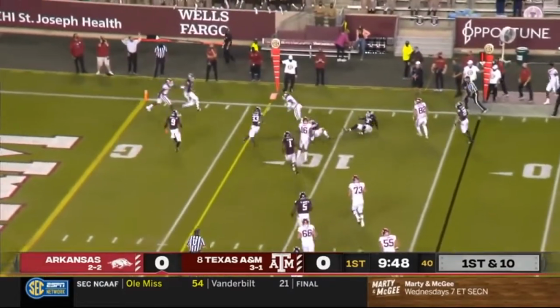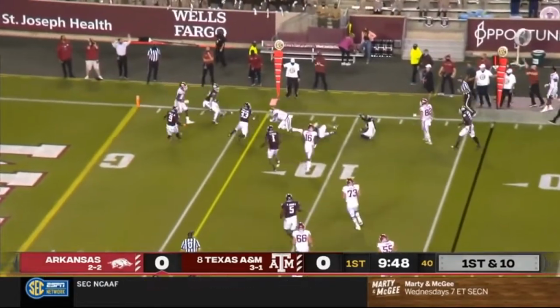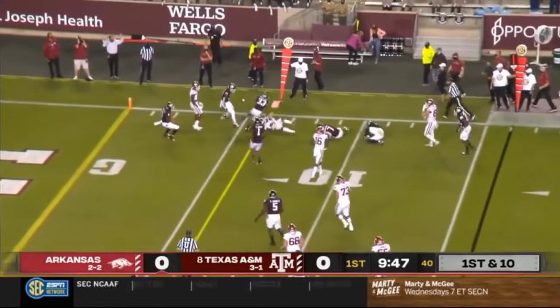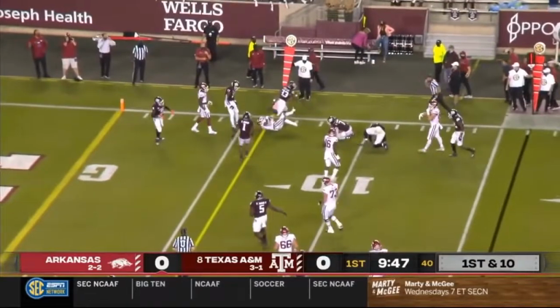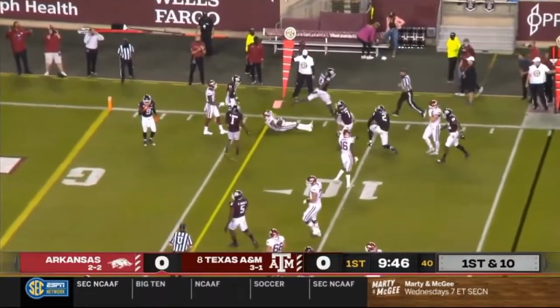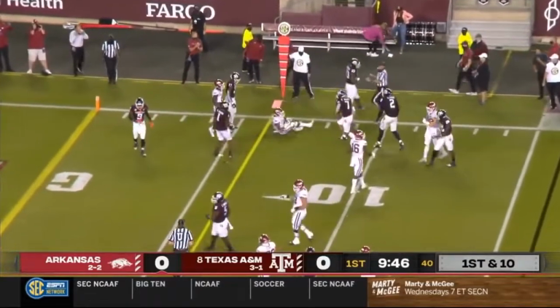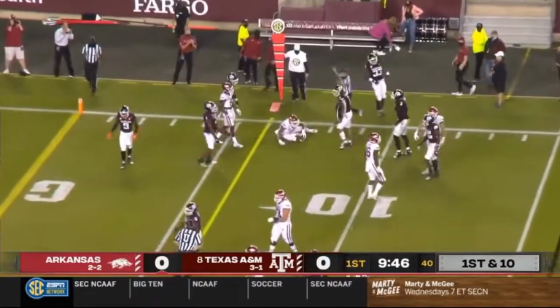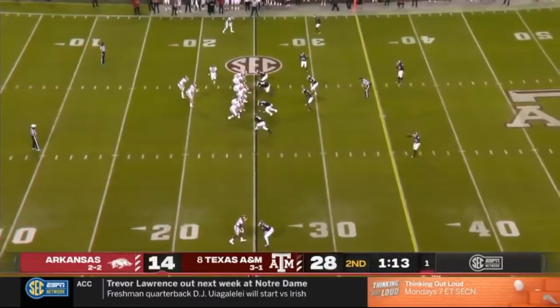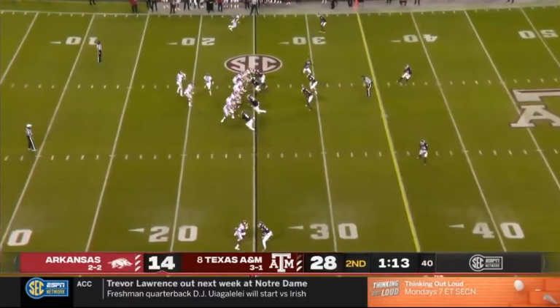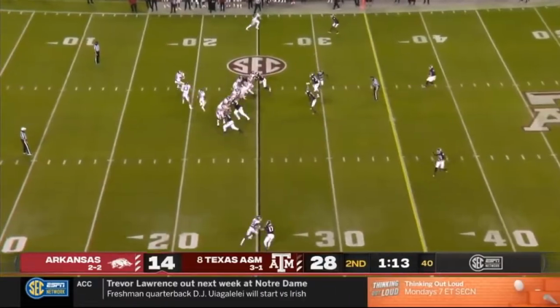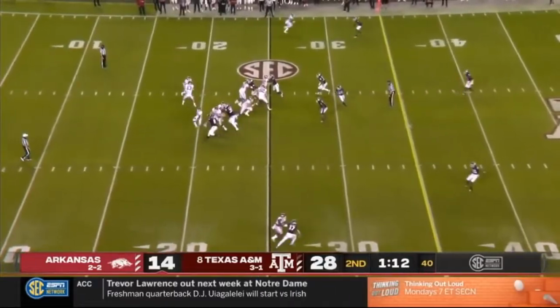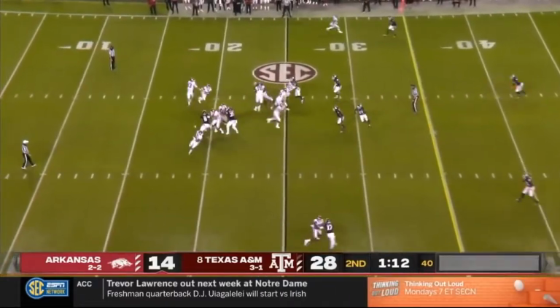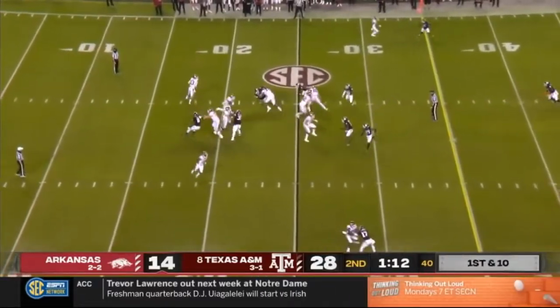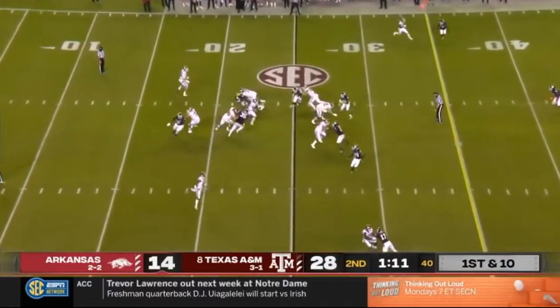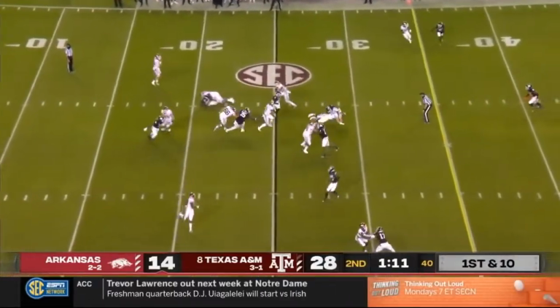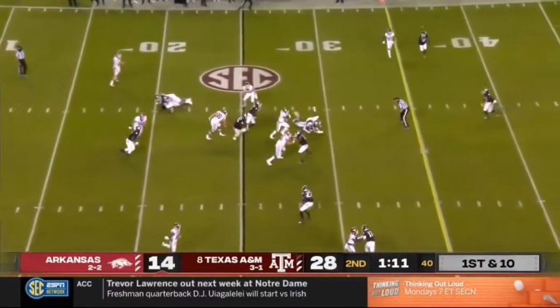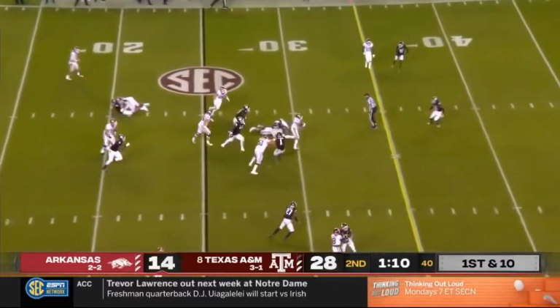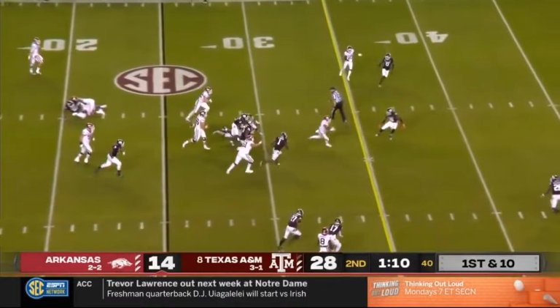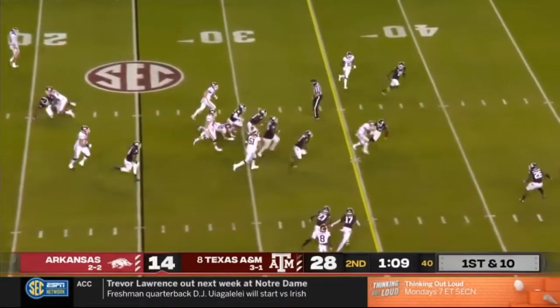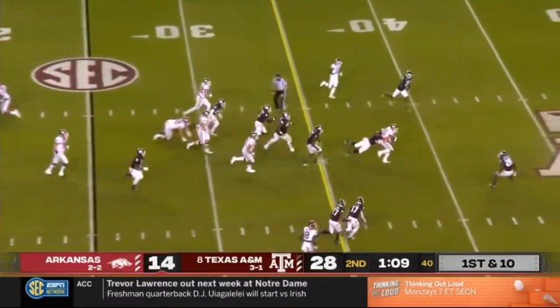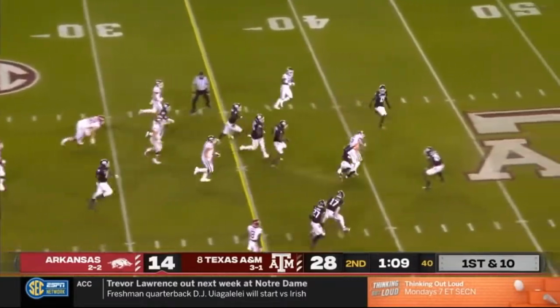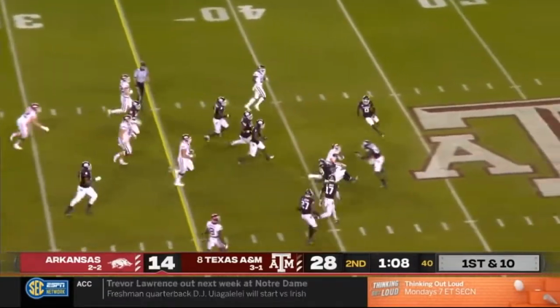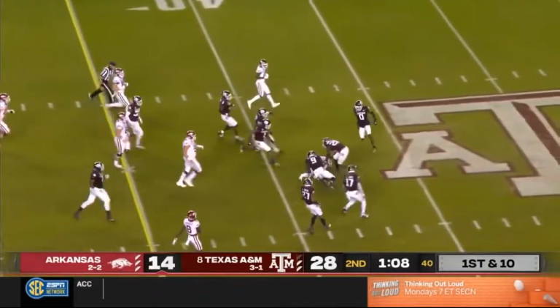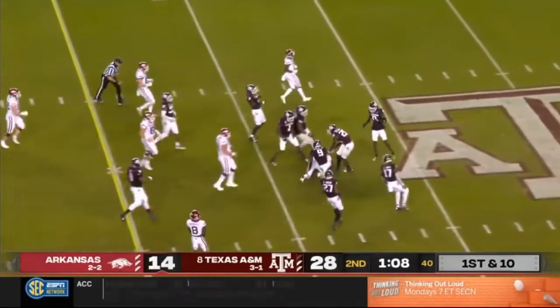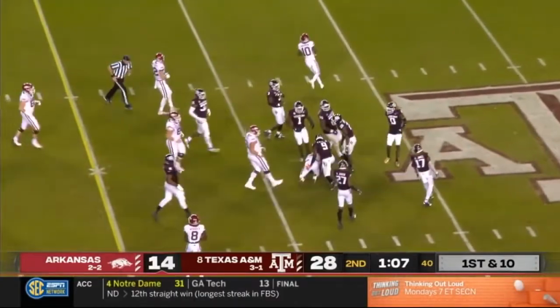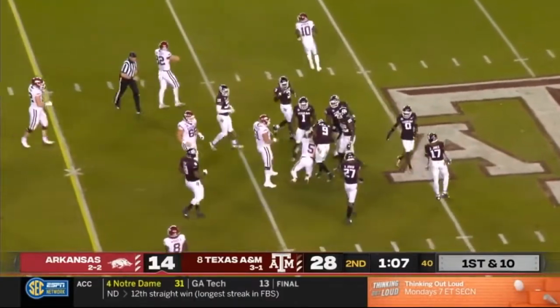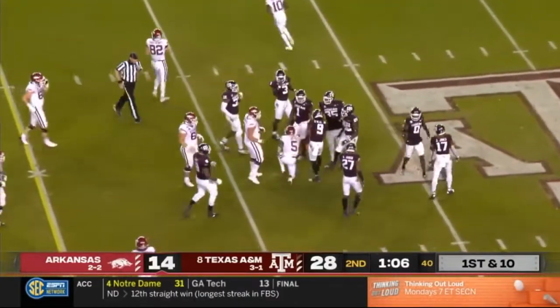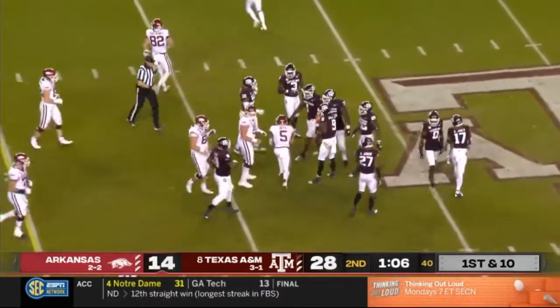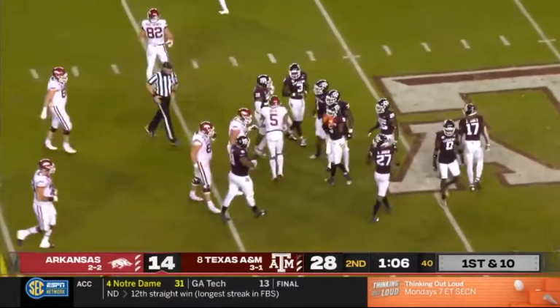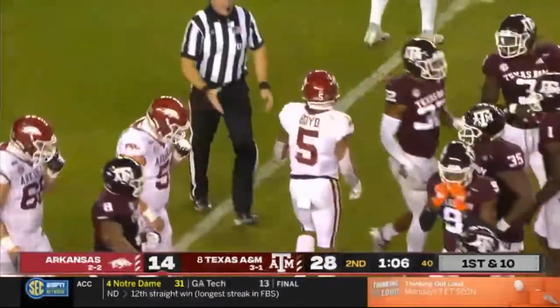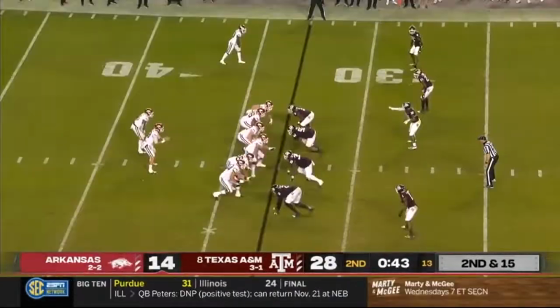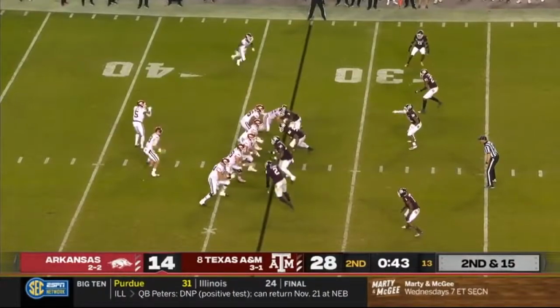Boyd with a burst of speed inside — look at this, they're getting contributions from the quarterback position. It's Boyd back in the game, and Boyd with that carry puts it over for Arkansas.